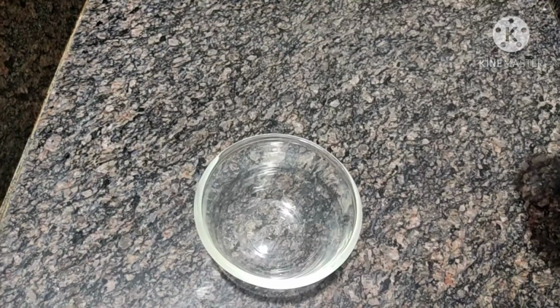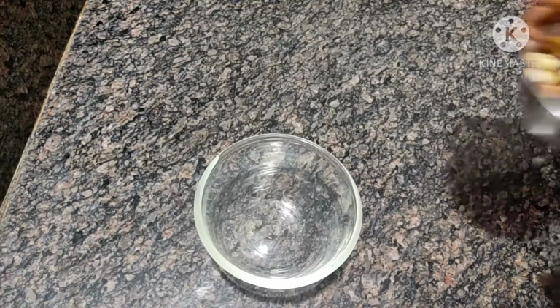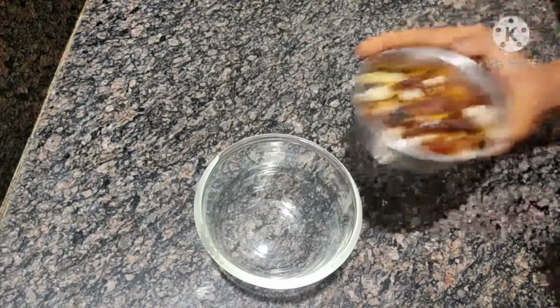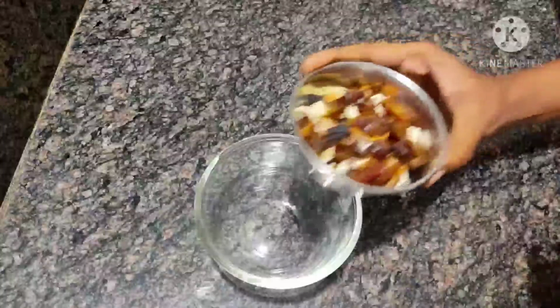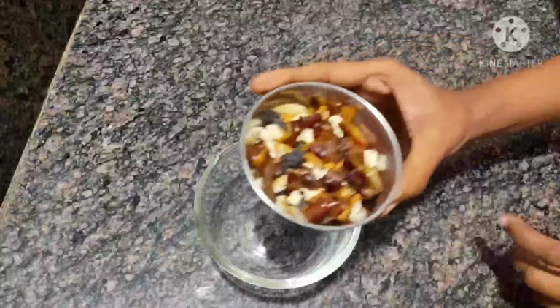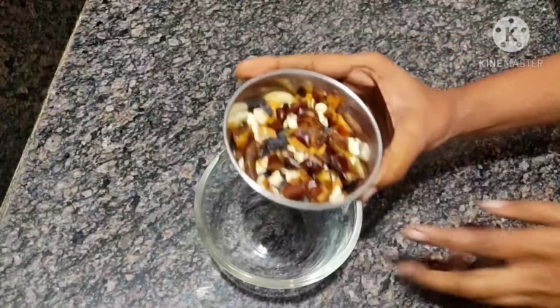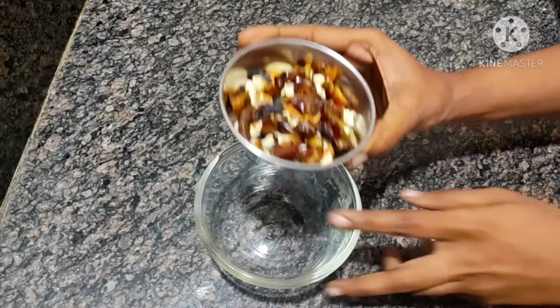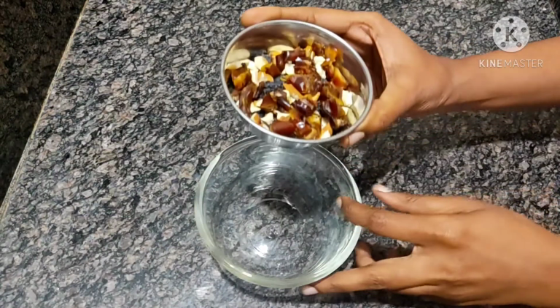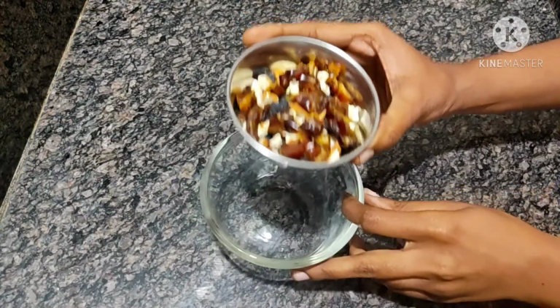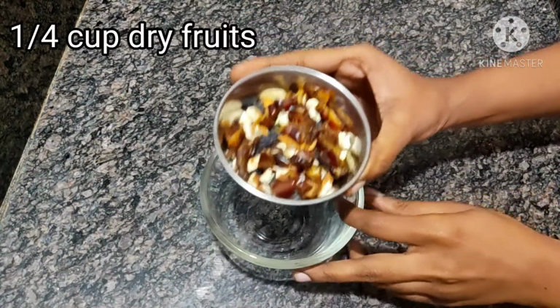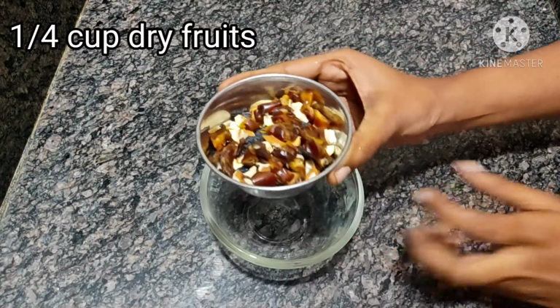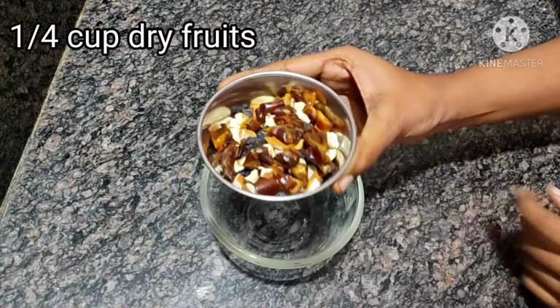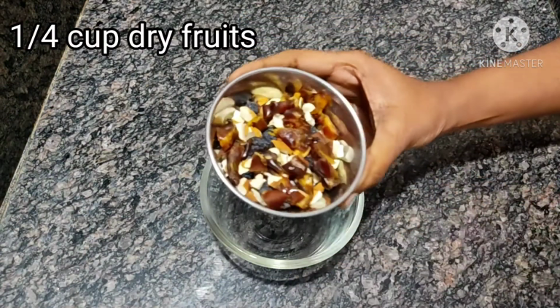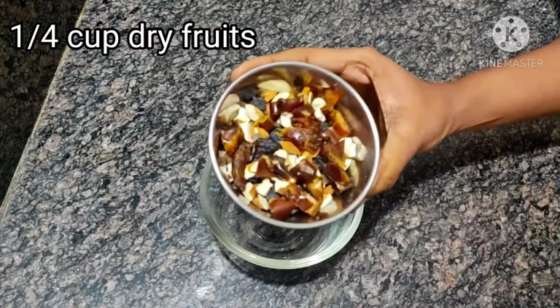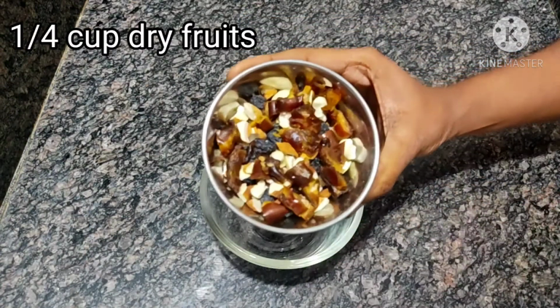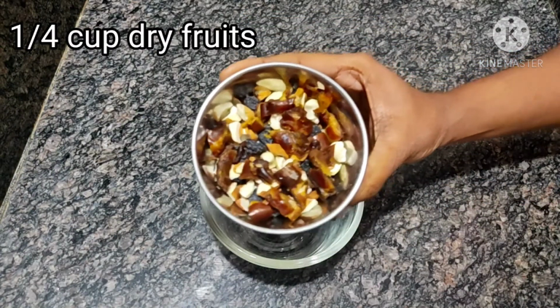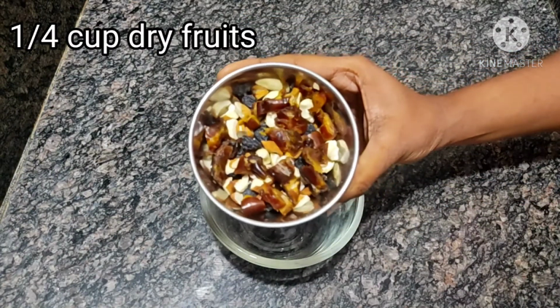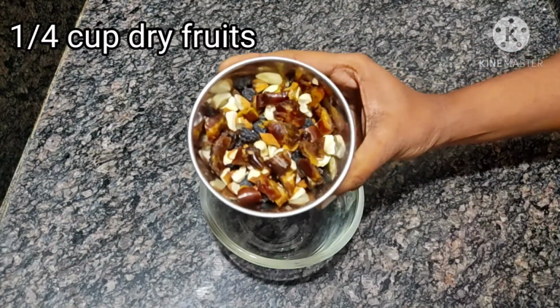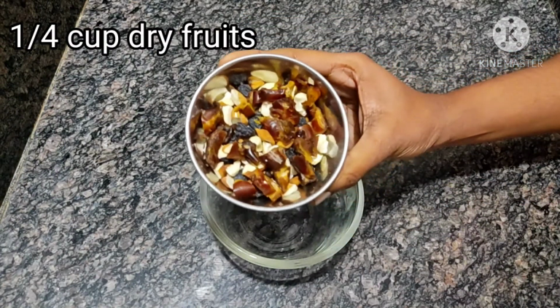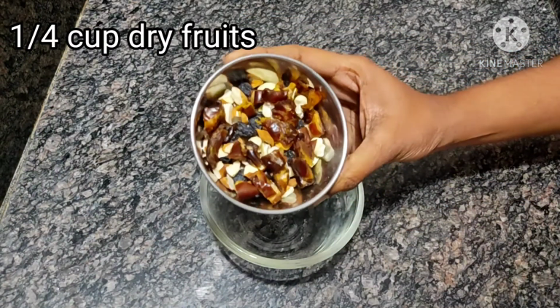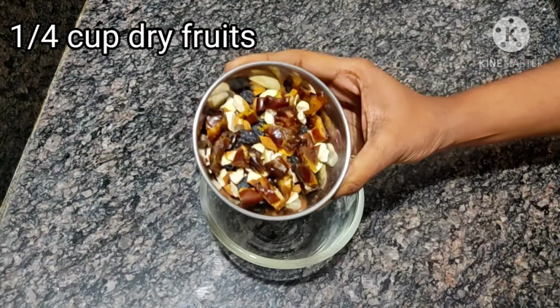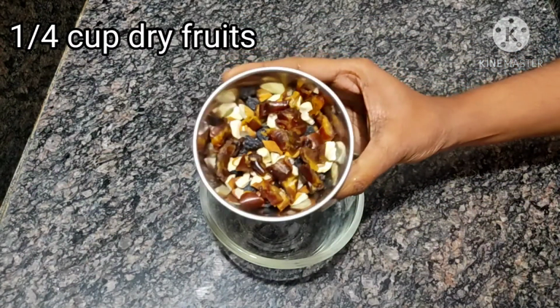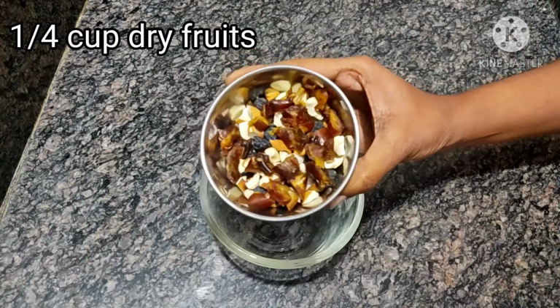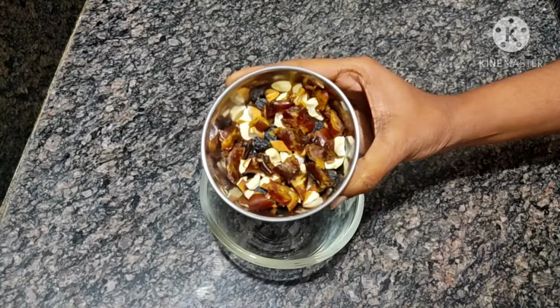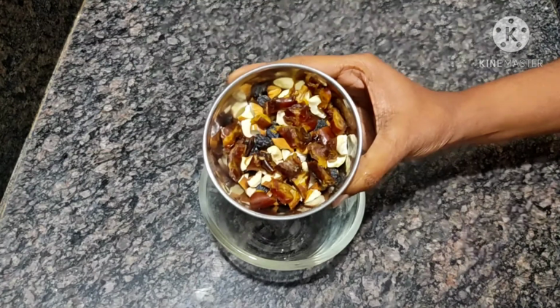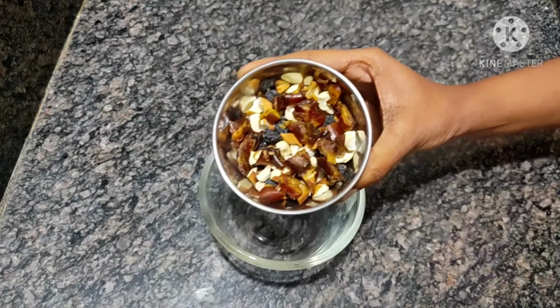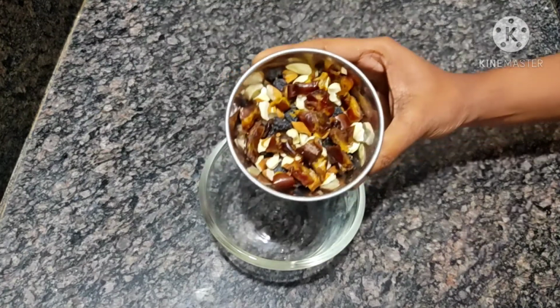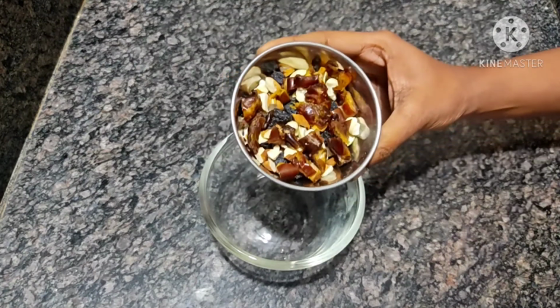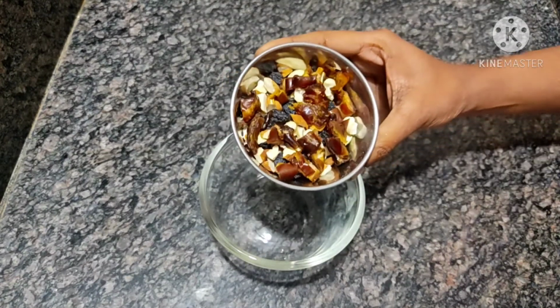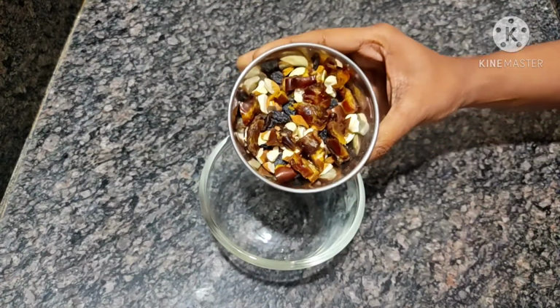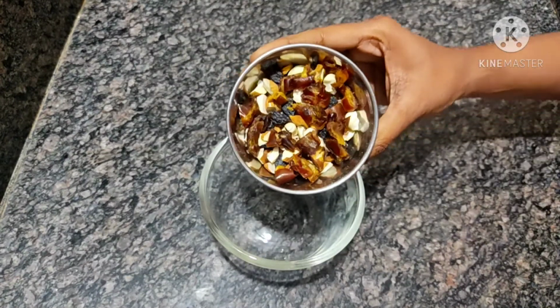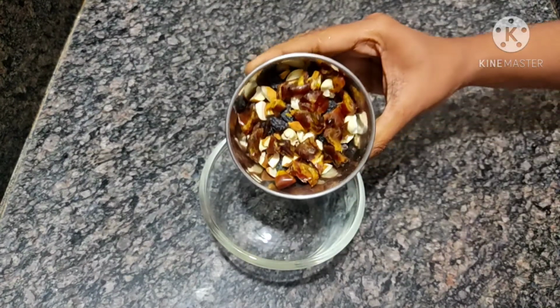Then add the dry fruits. I will cut the dried fruits and add them in.